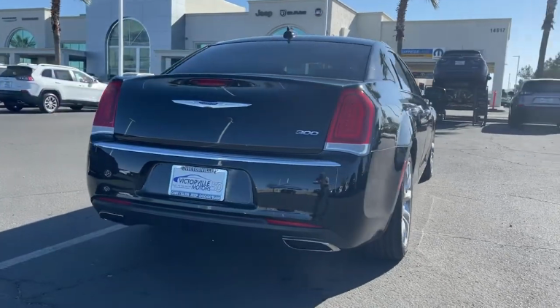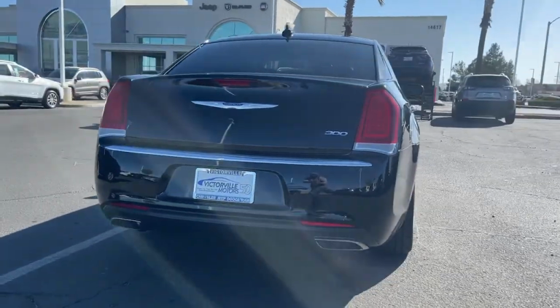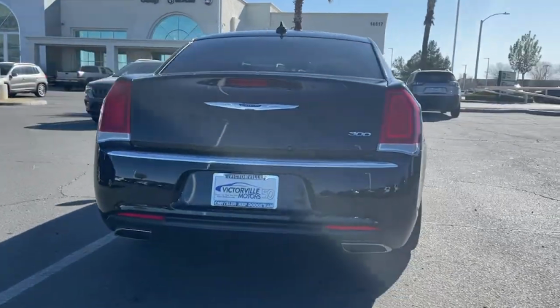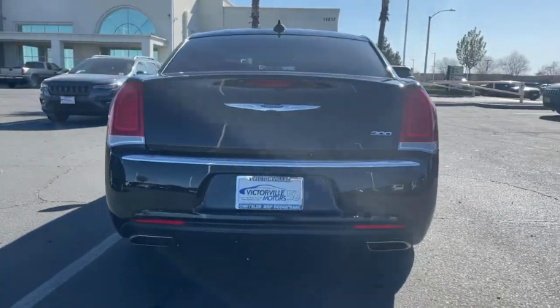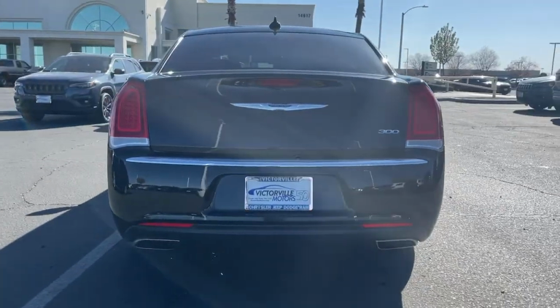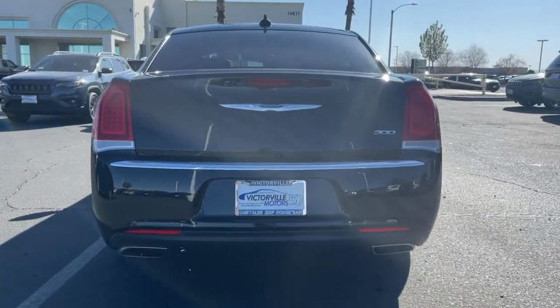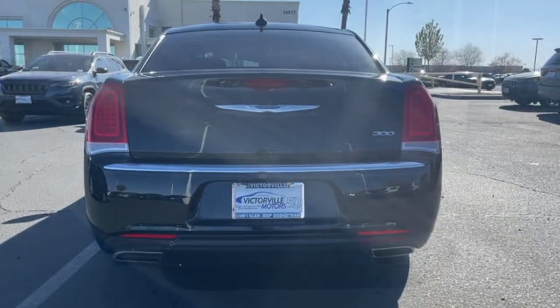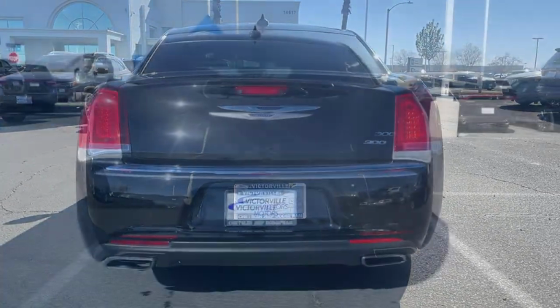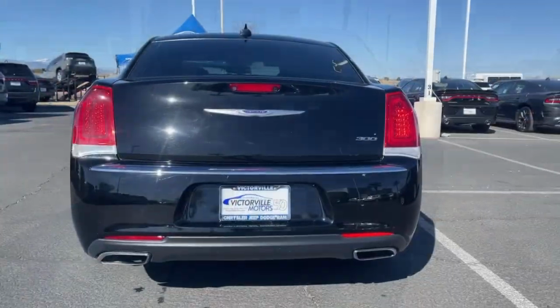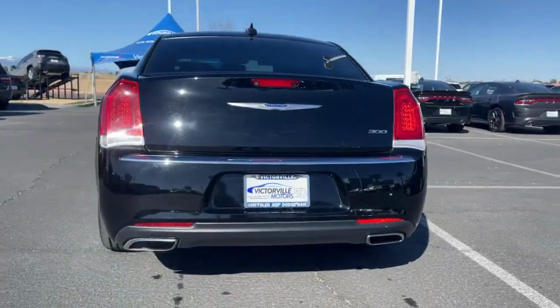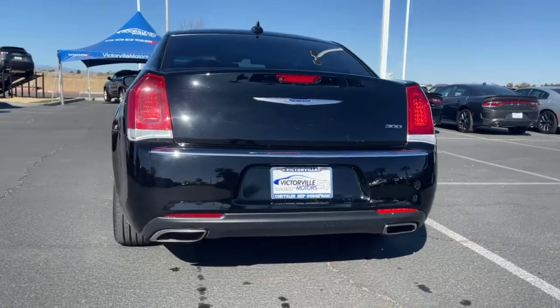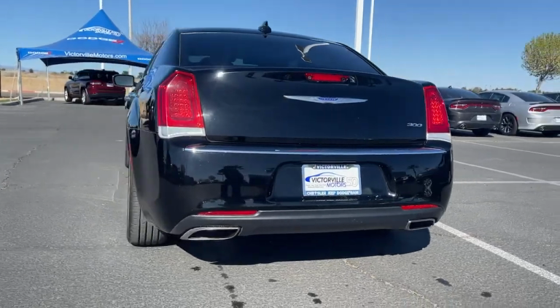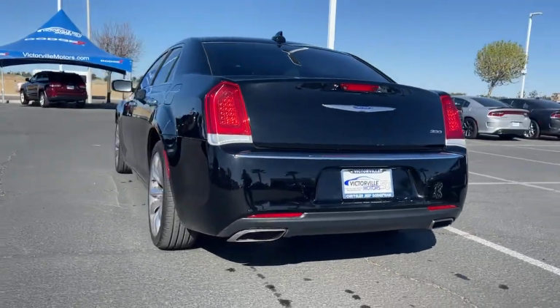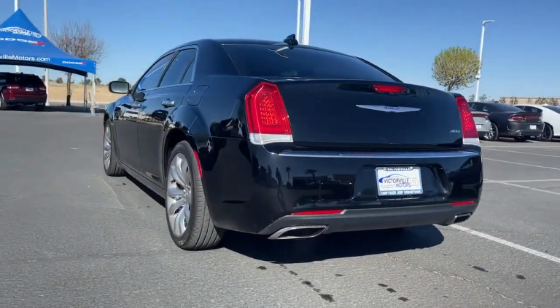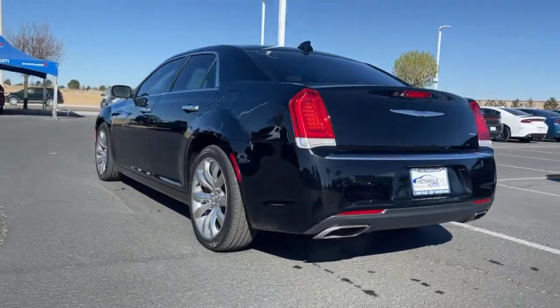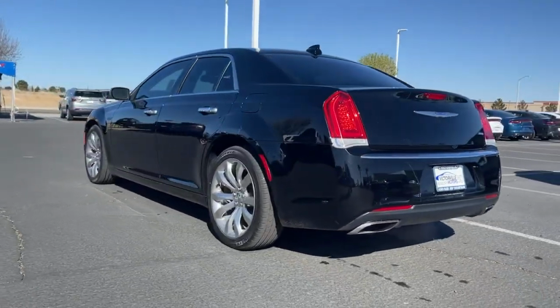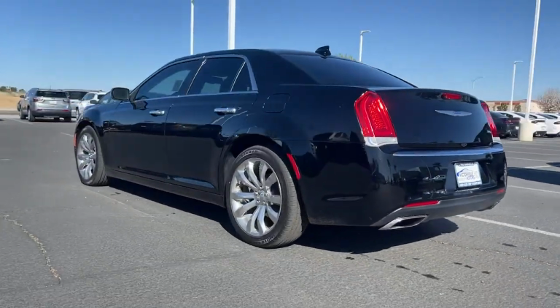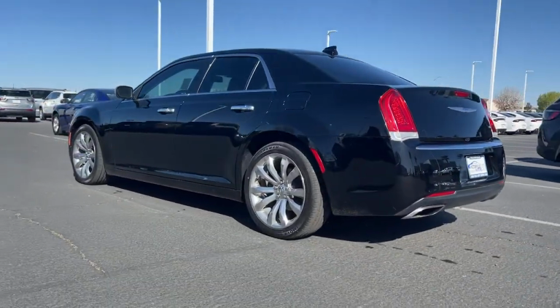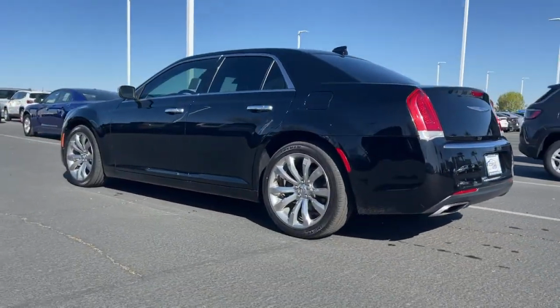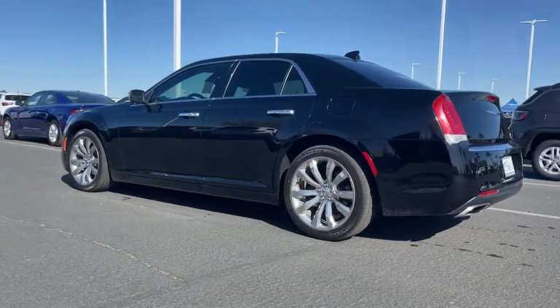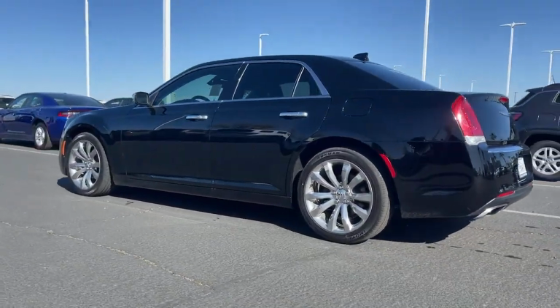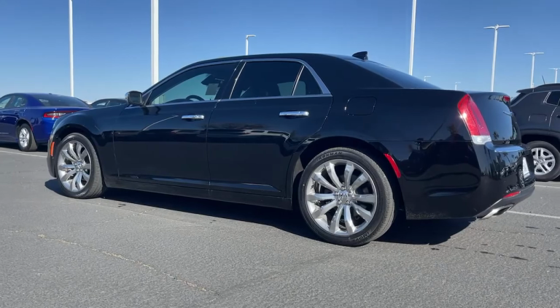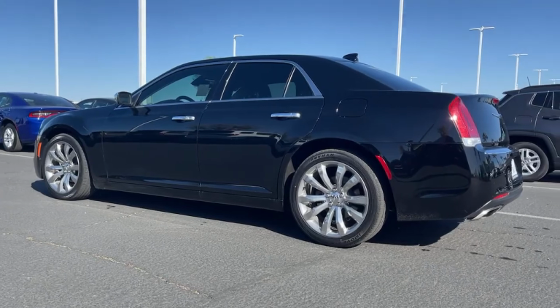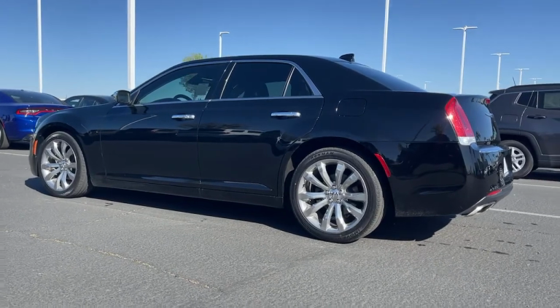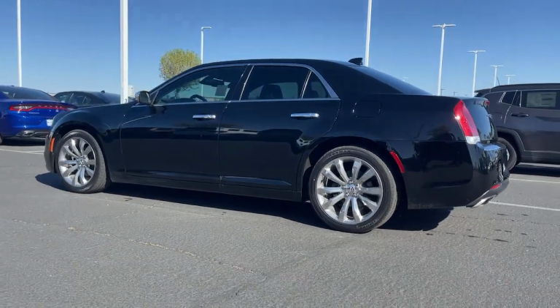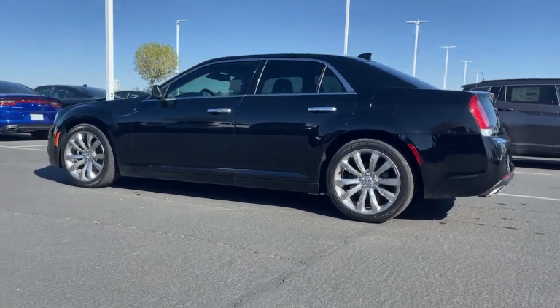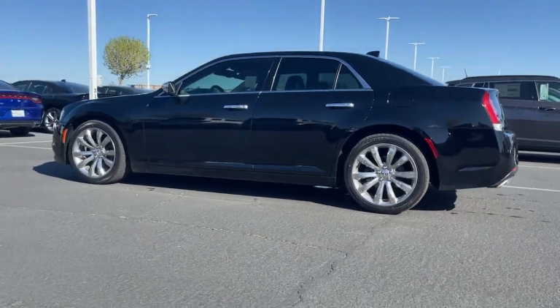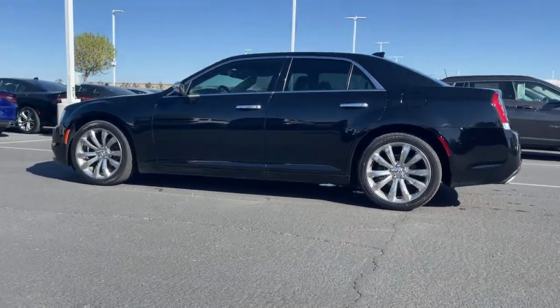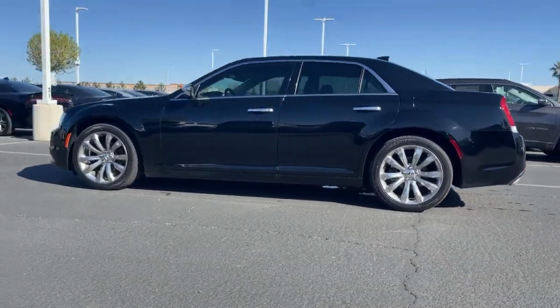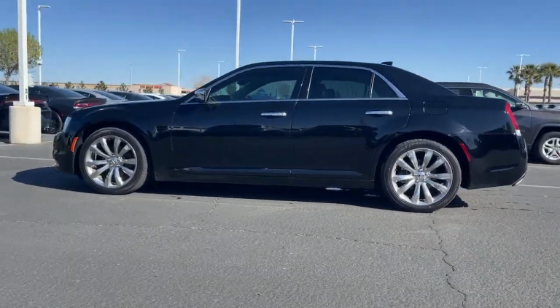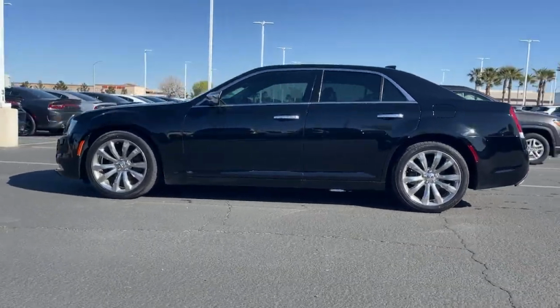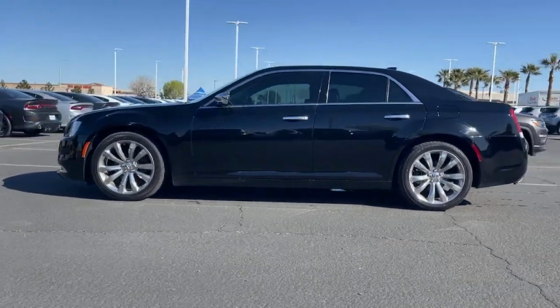These are just some of the great options this vehicle comes with: electronic stability control, aluminum wheels, seat memory, trip computer, power windows, bucket seats, four-wheel disc brakes, and power steering.